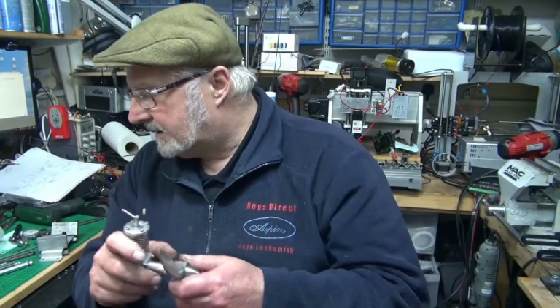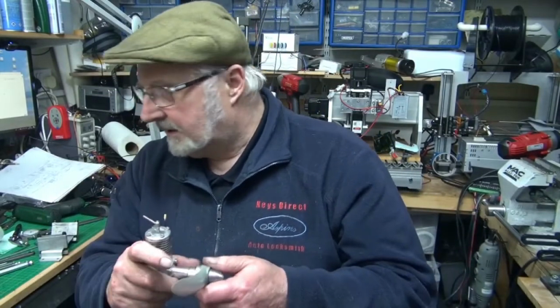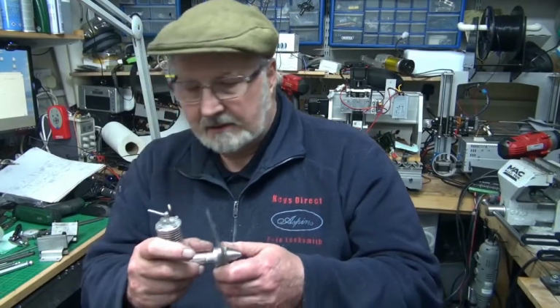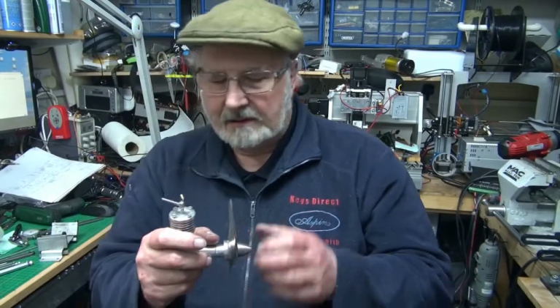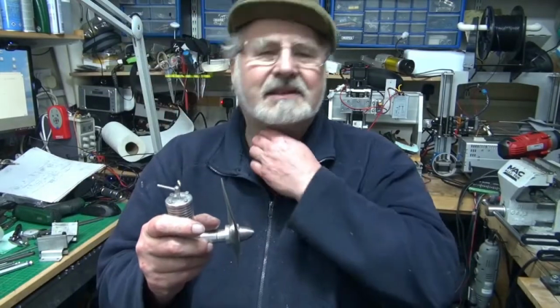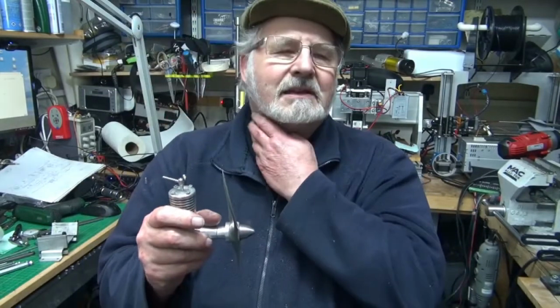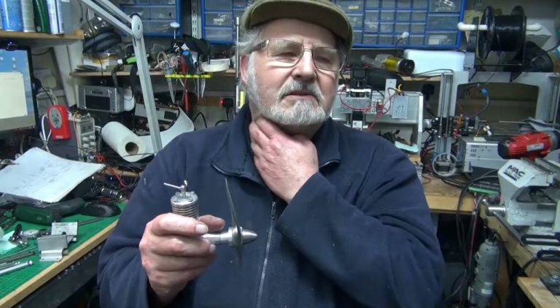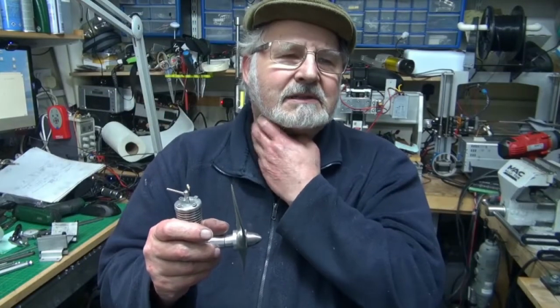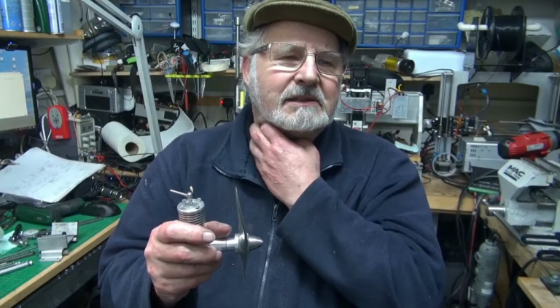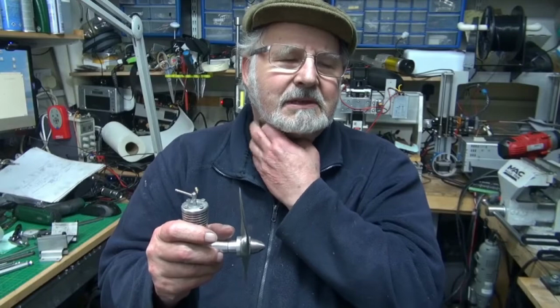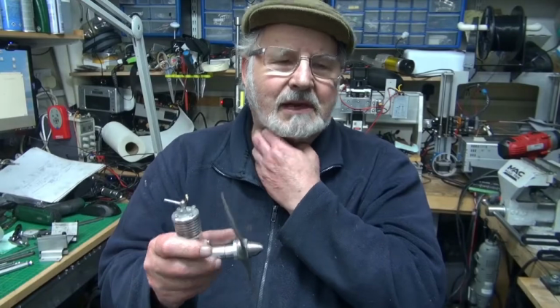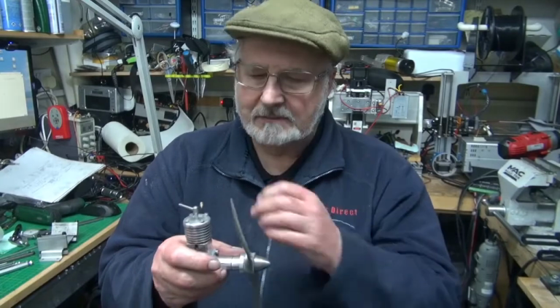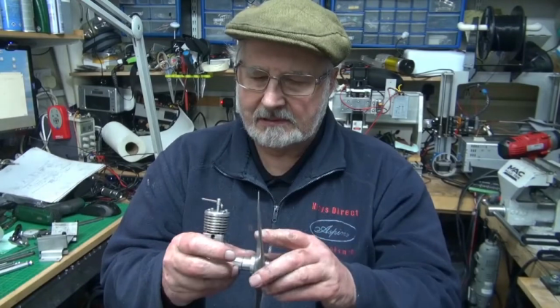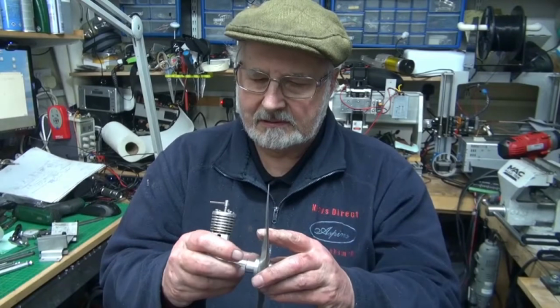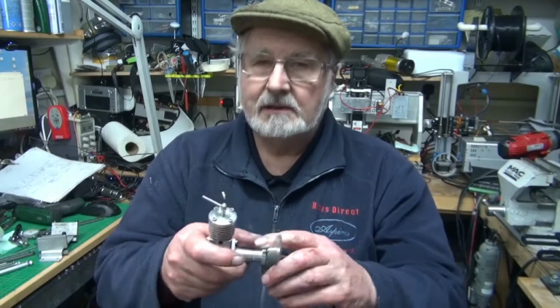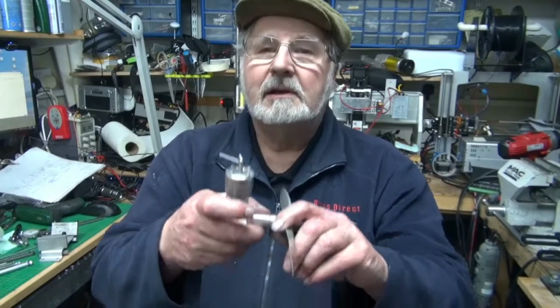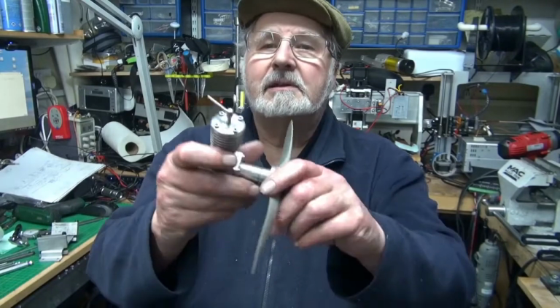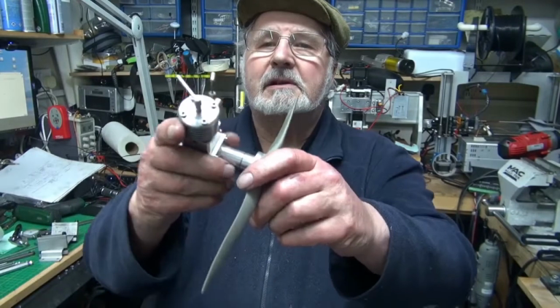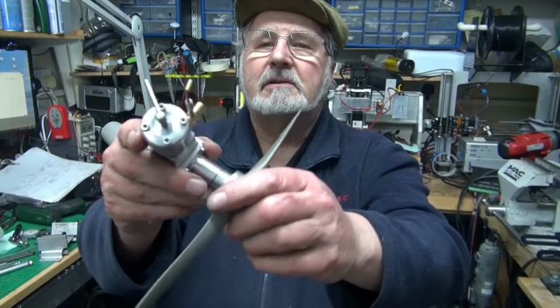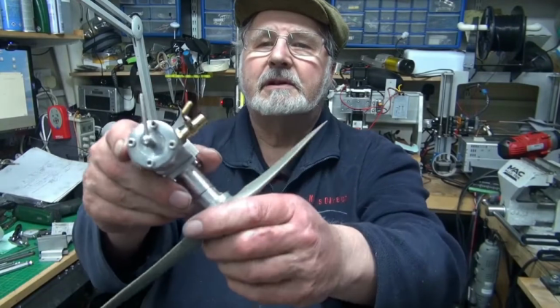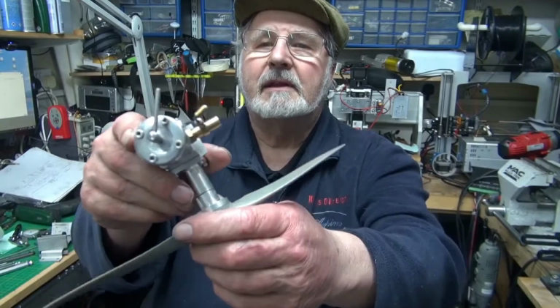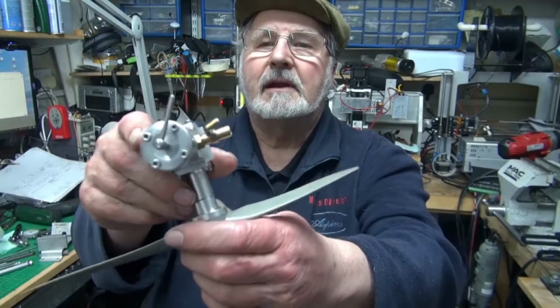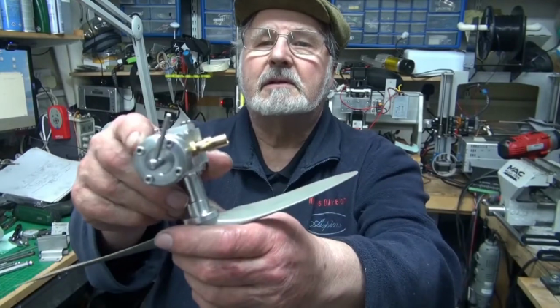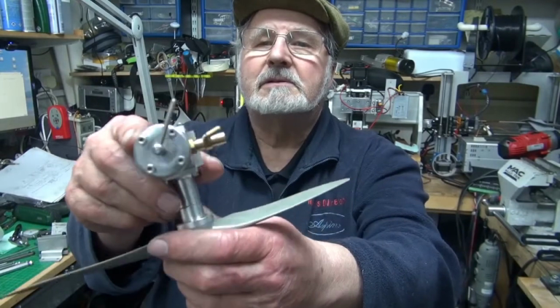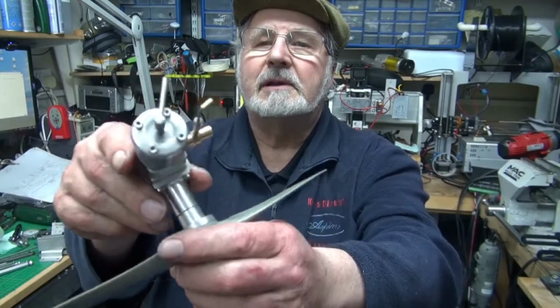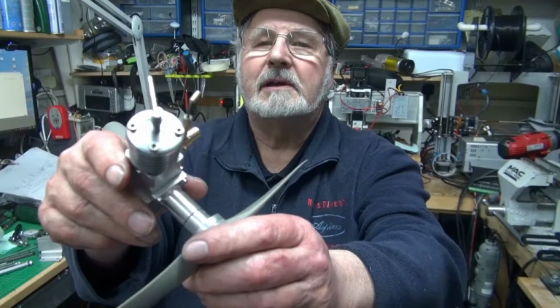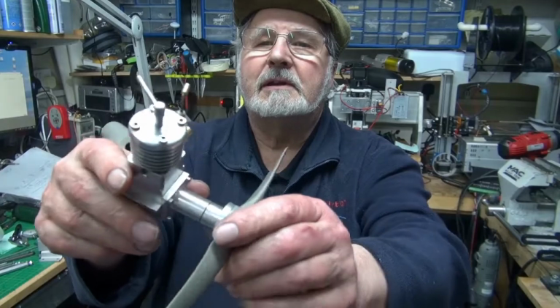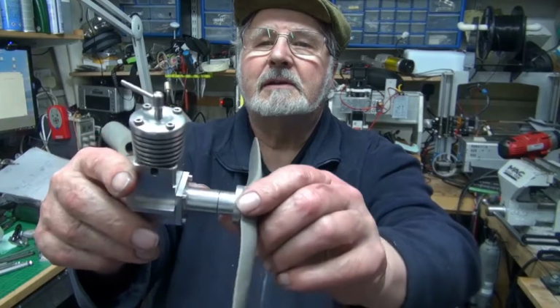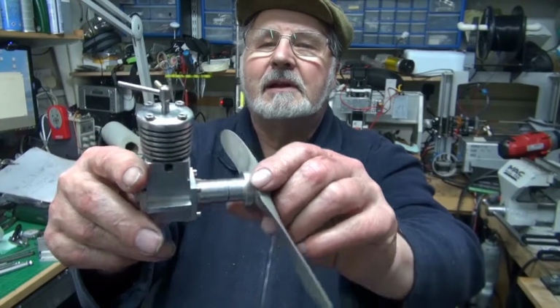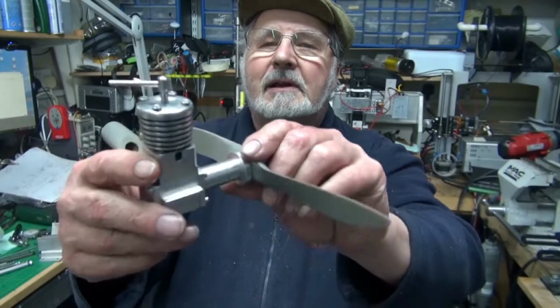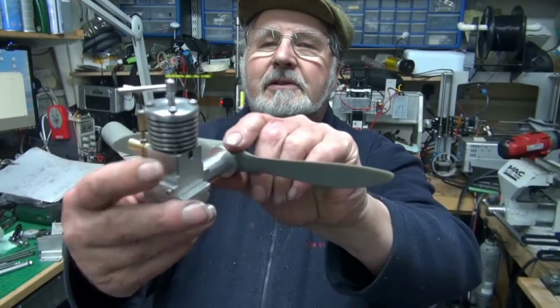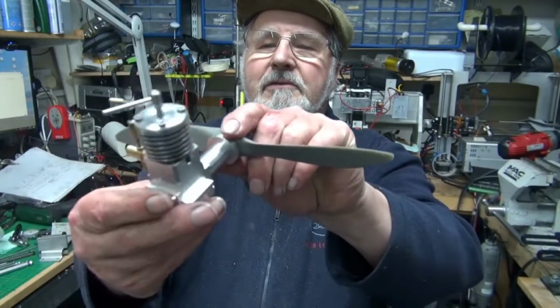Anyway, I think that's all the exciting bits that happened. It's all gone together now, it looks quite tidy and runs.